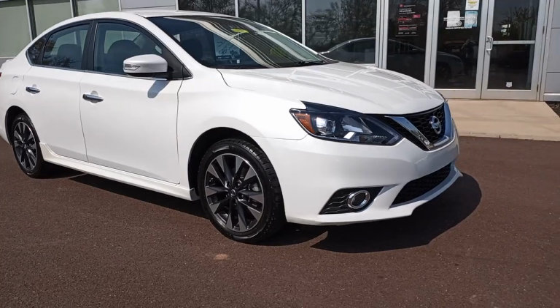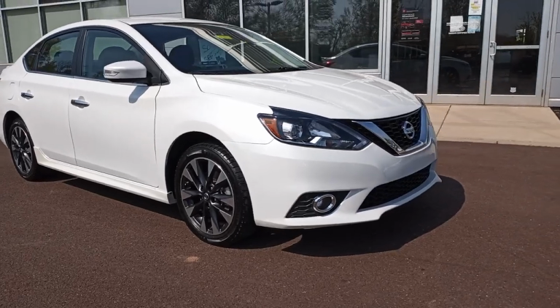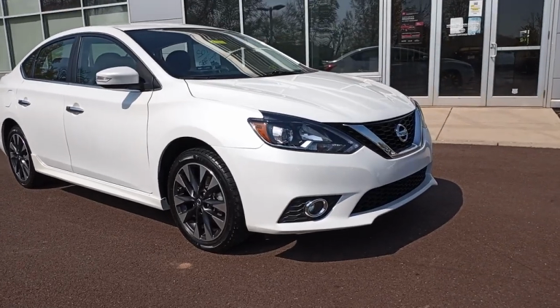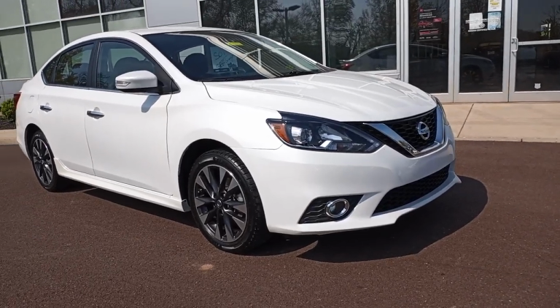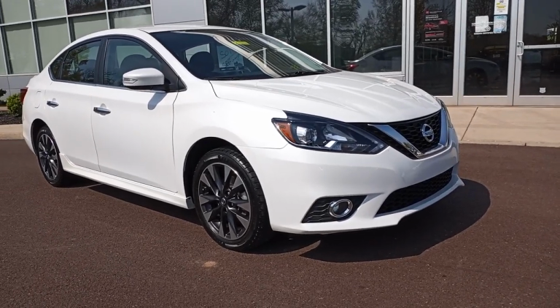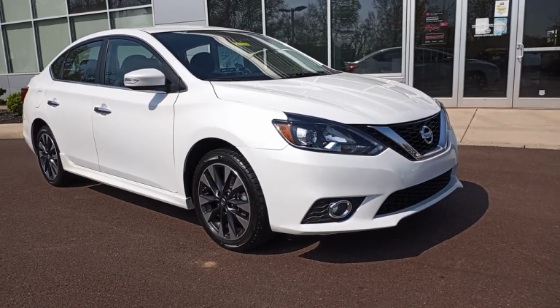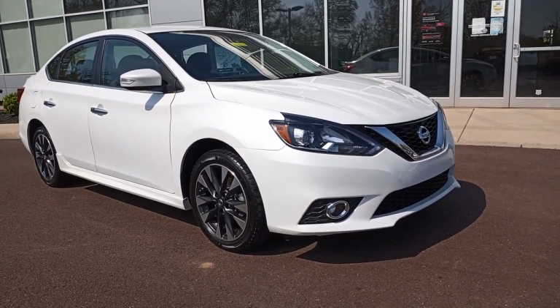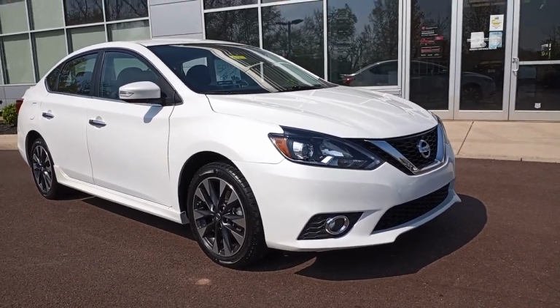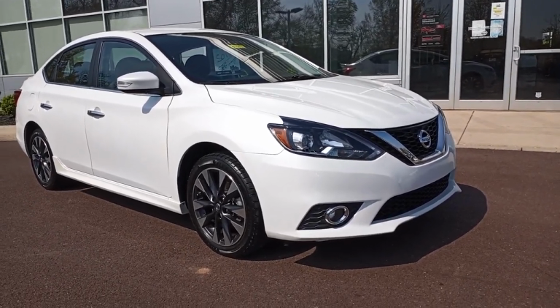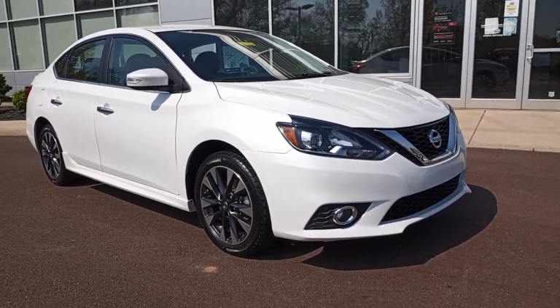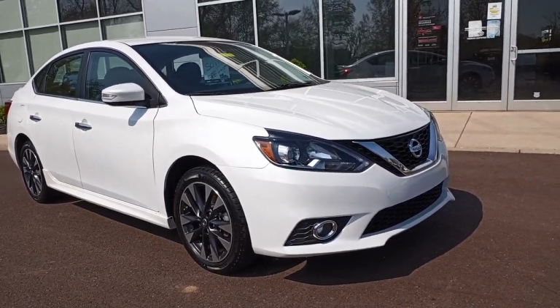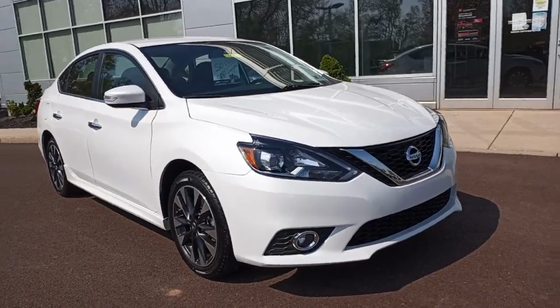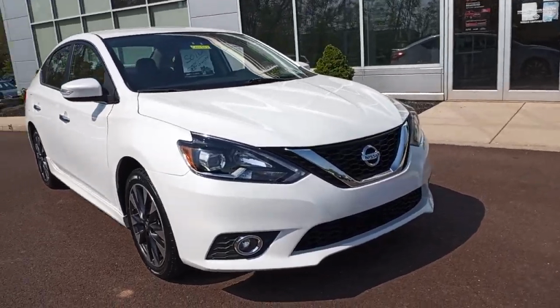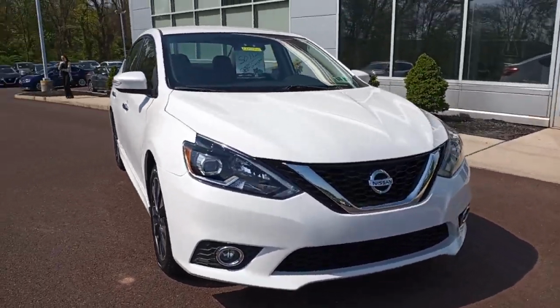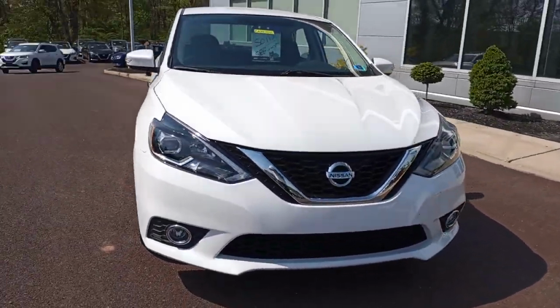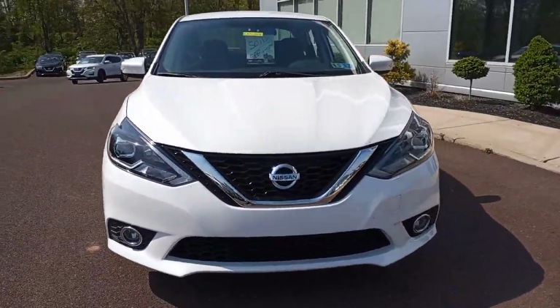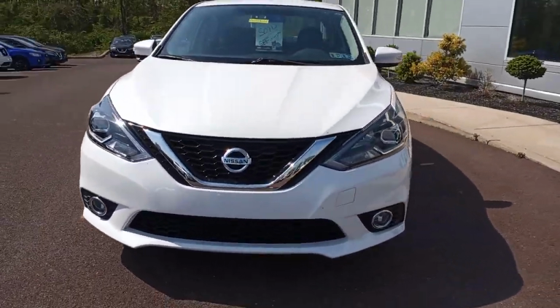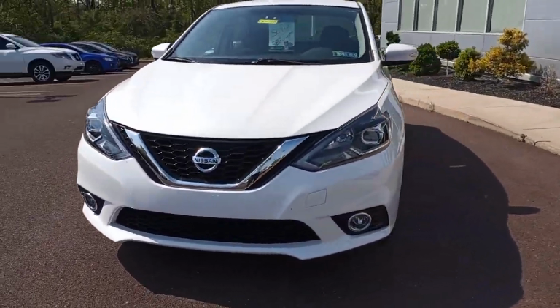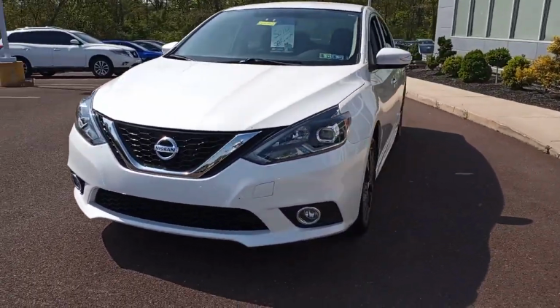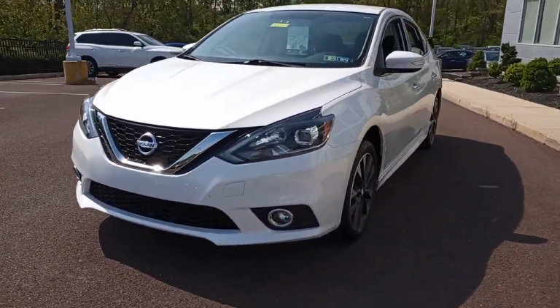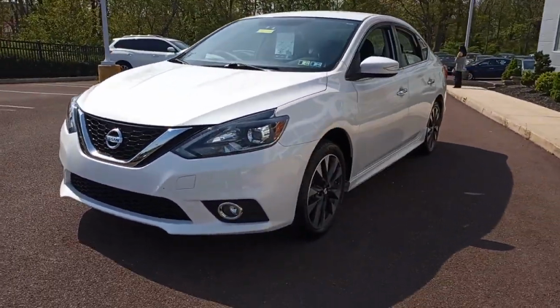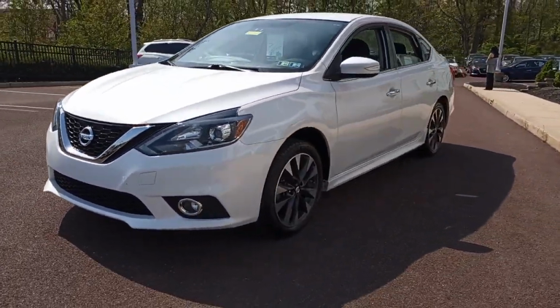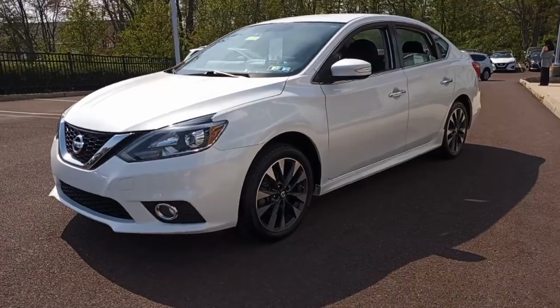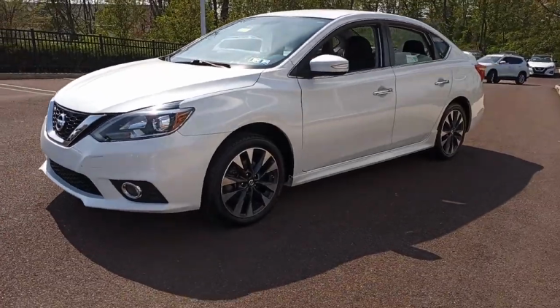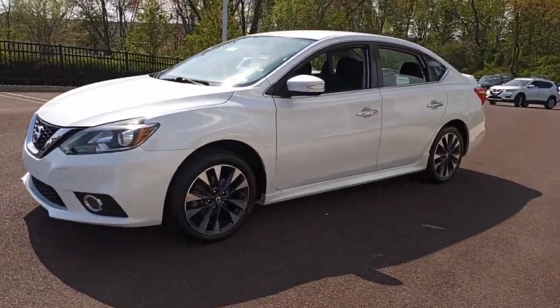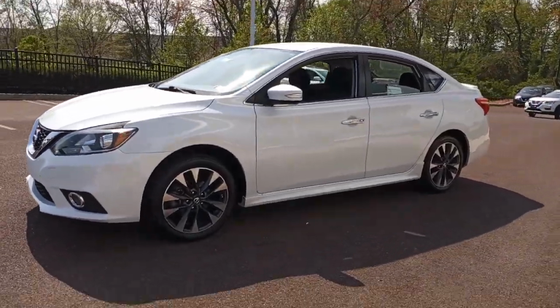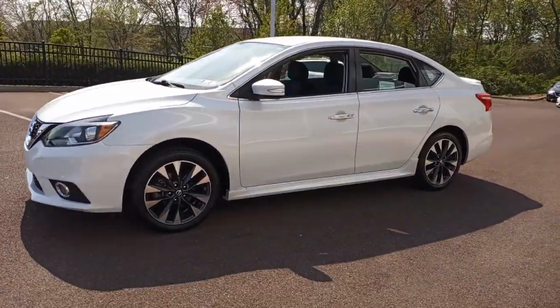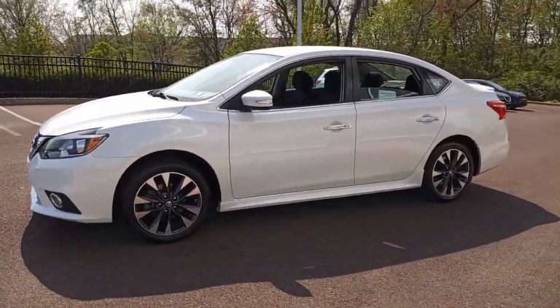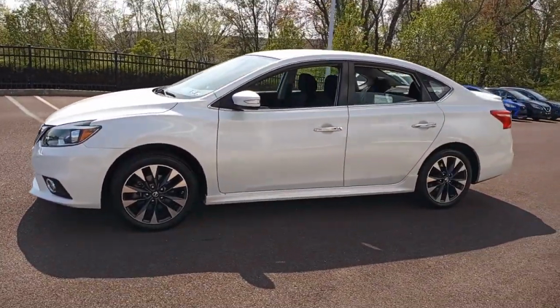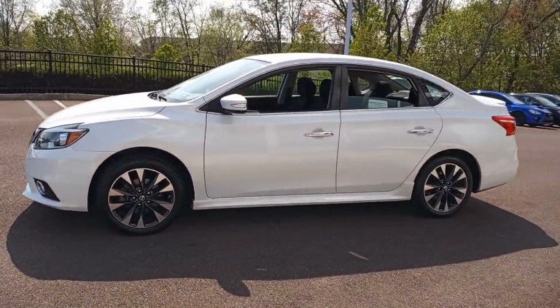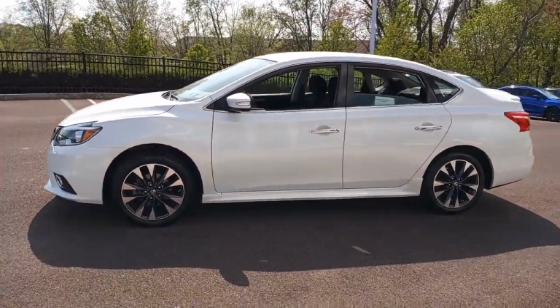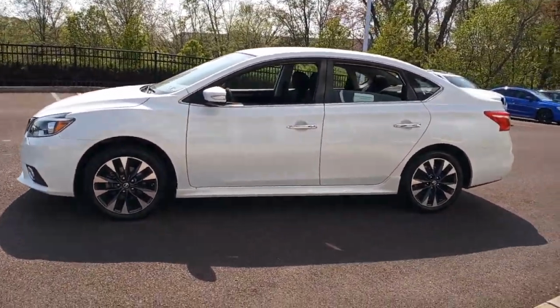Your next car could be the 2016 Nissan Sentra. With less than 40,000 miles on the odometer, this vehicle stands out from the rest. Comfort, convenience, safety and fun are all yours in the sleek and spirited Sentra.